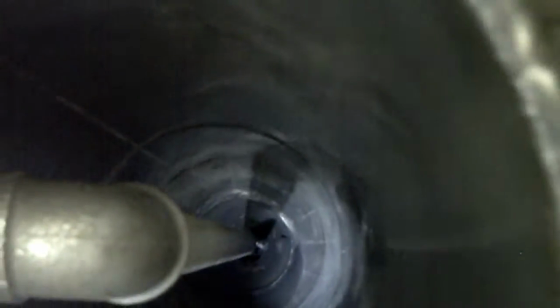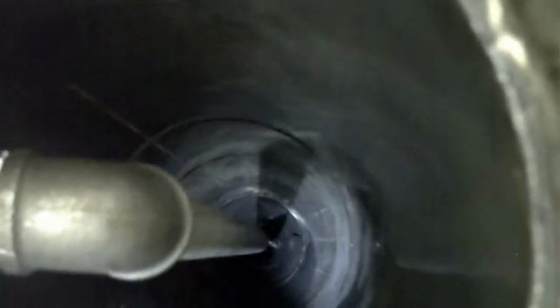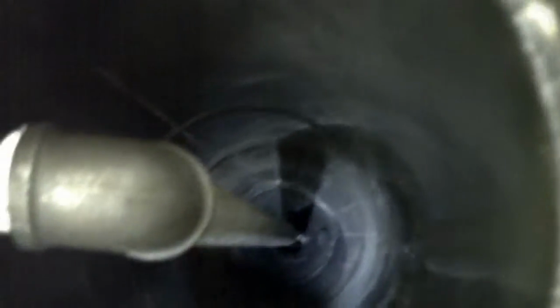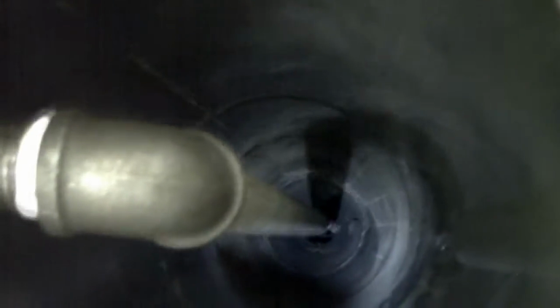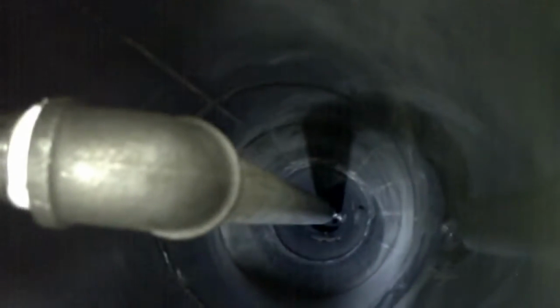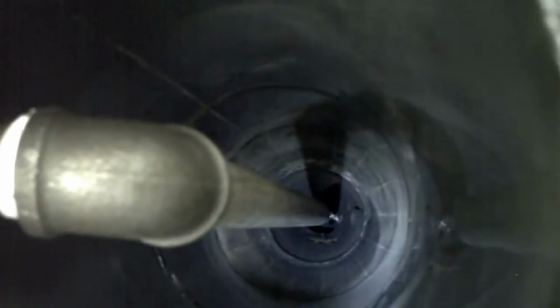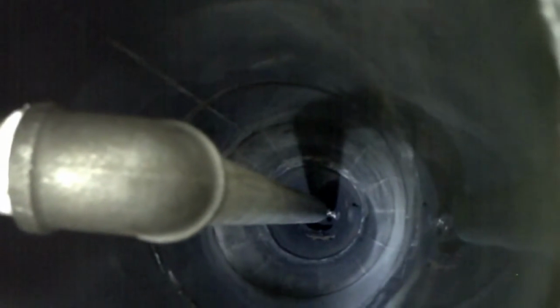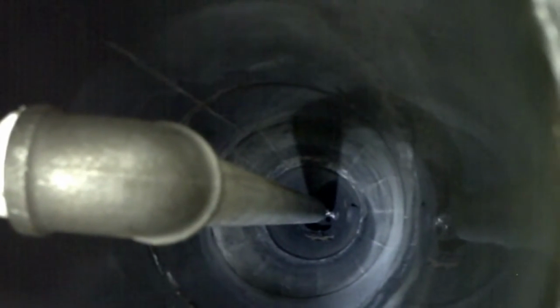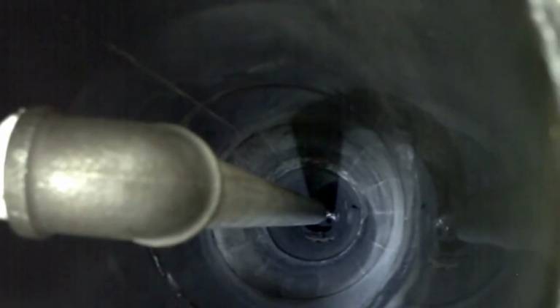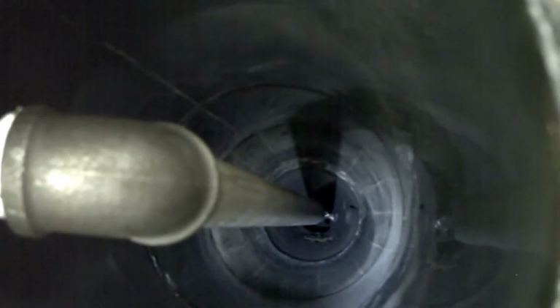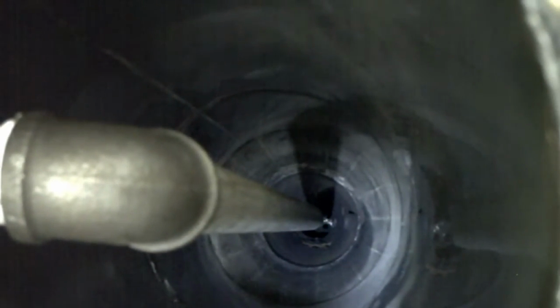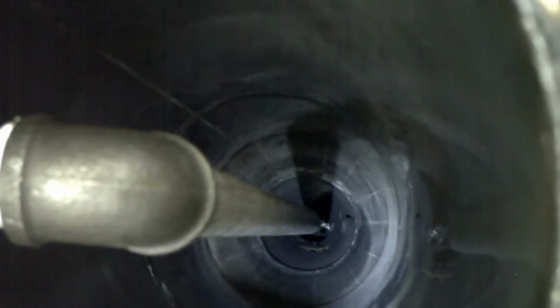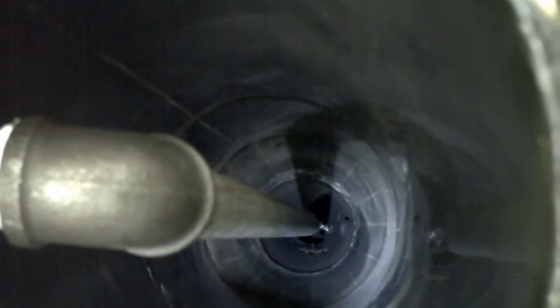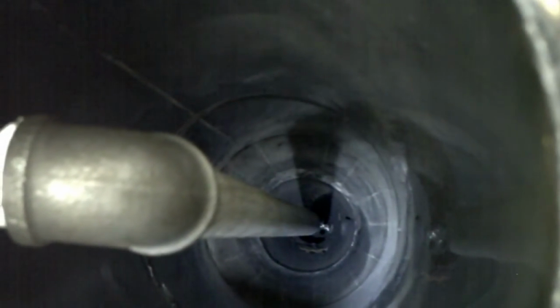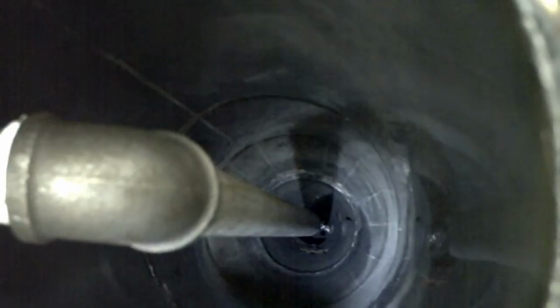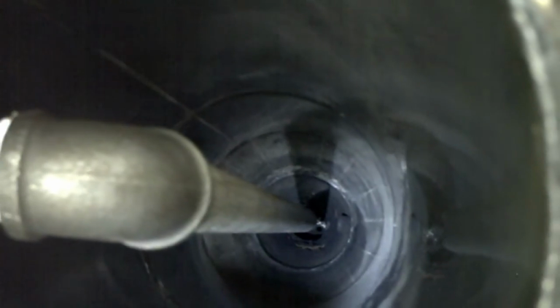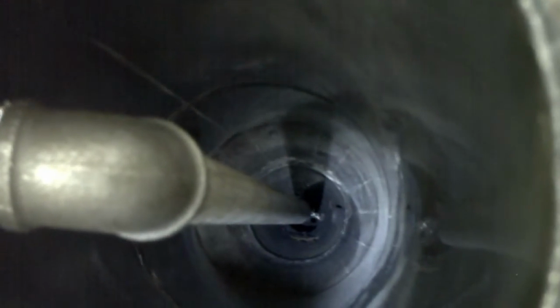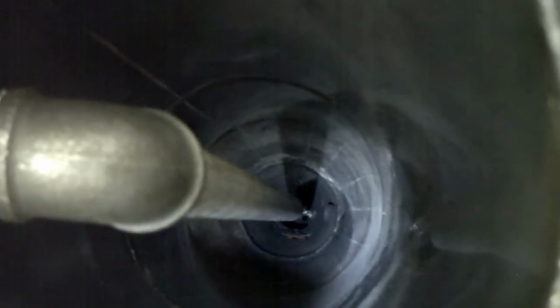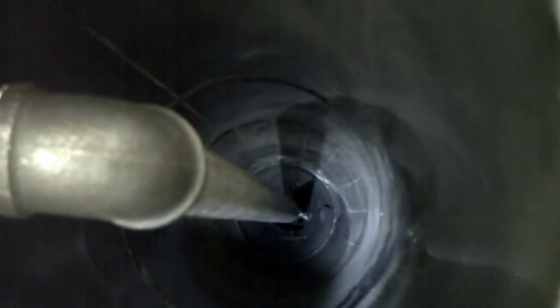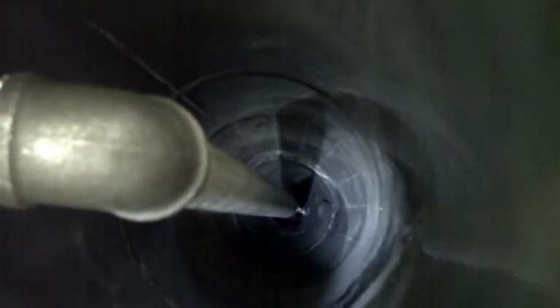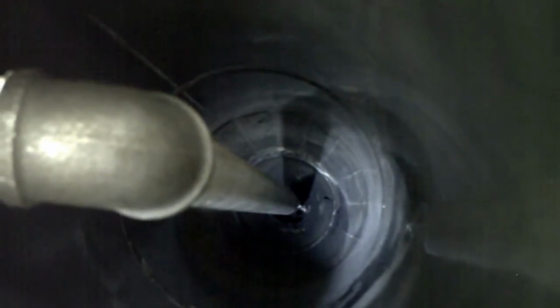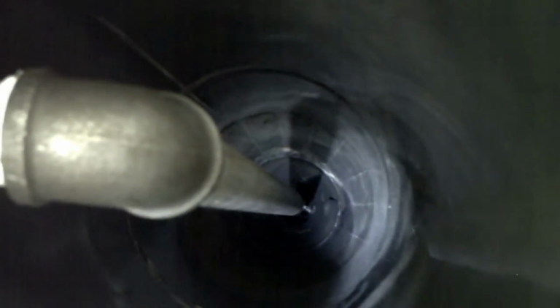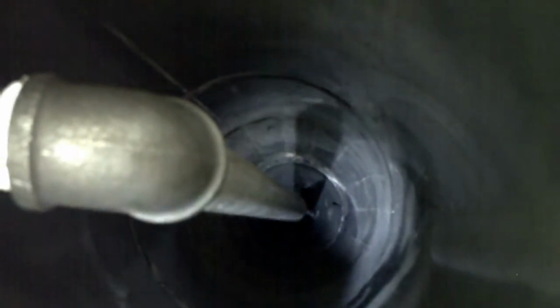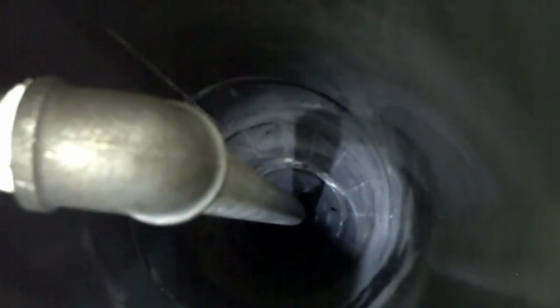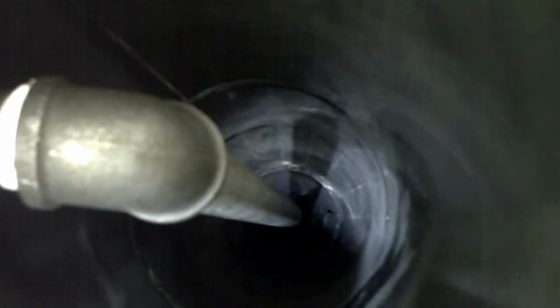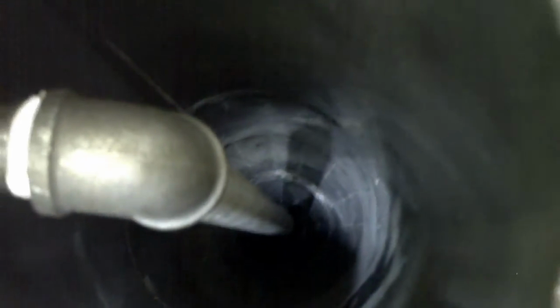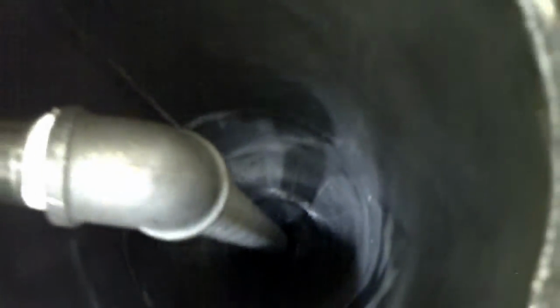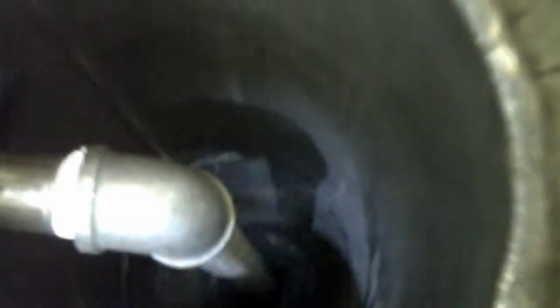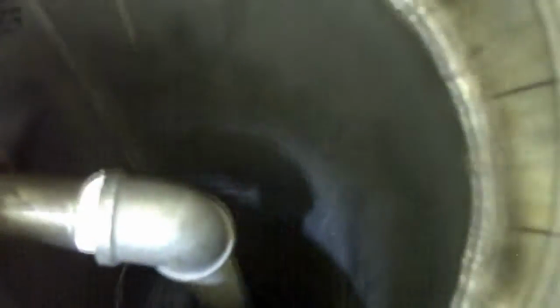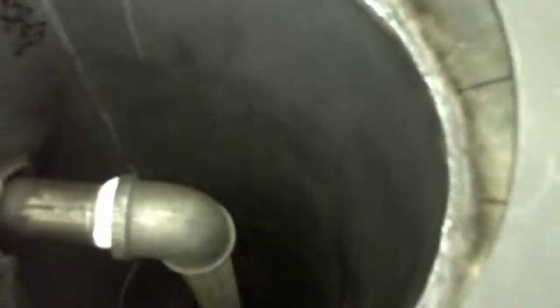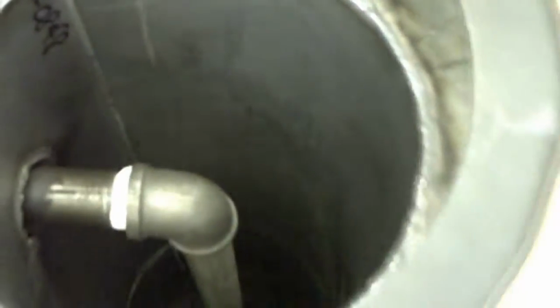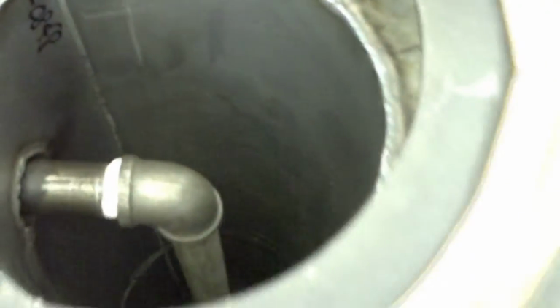There's a new air intake pipe on here — it's more streamlined than the old one — and the pyrocoil is done.